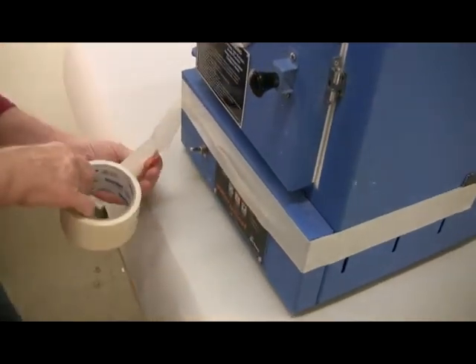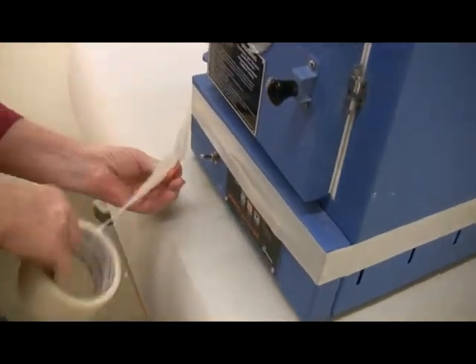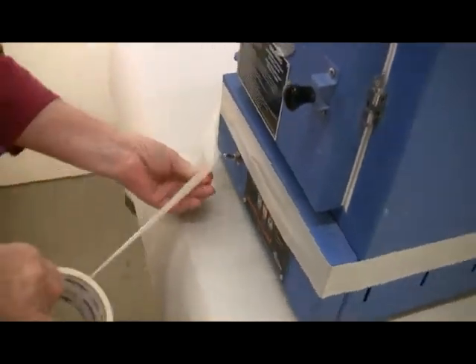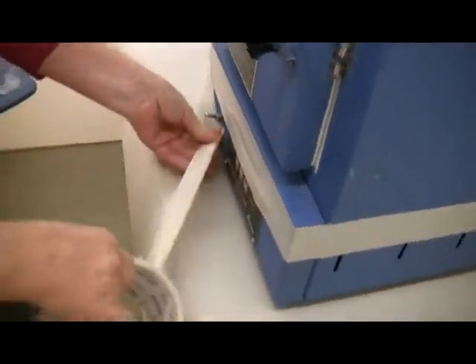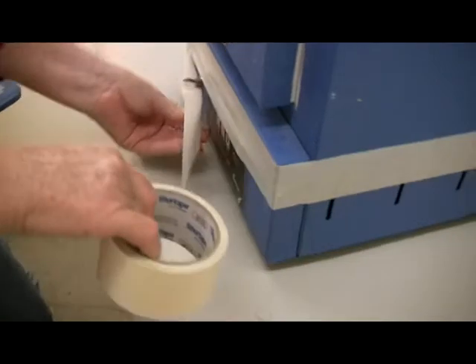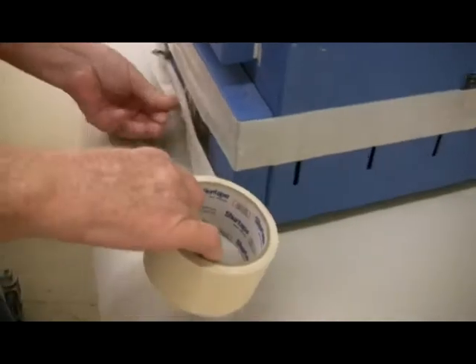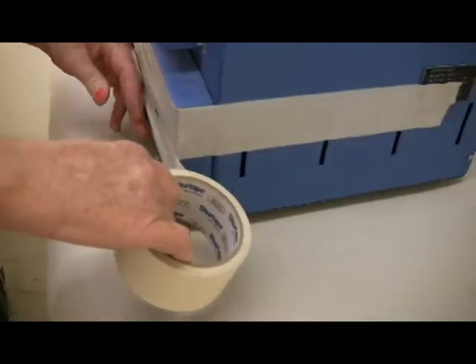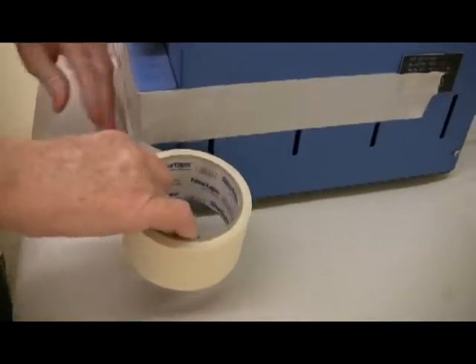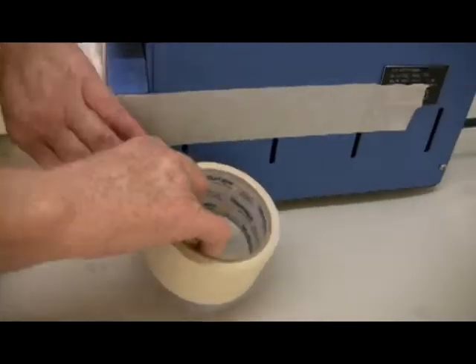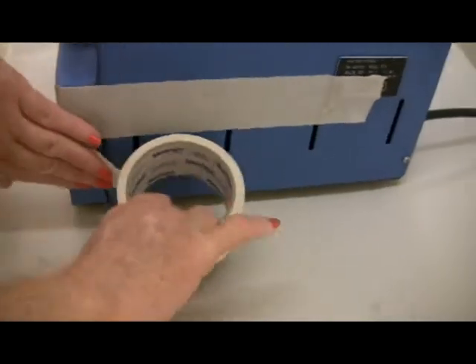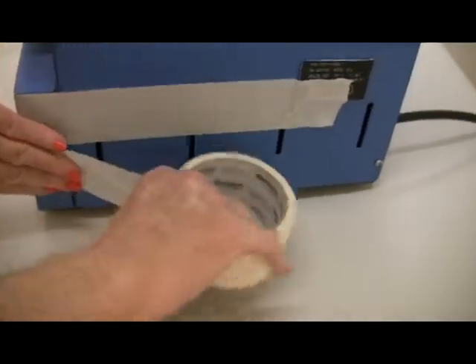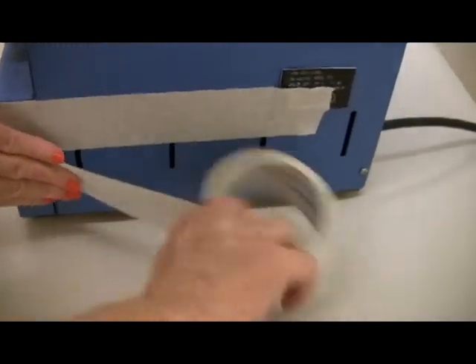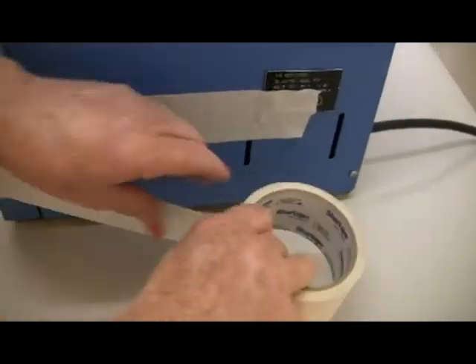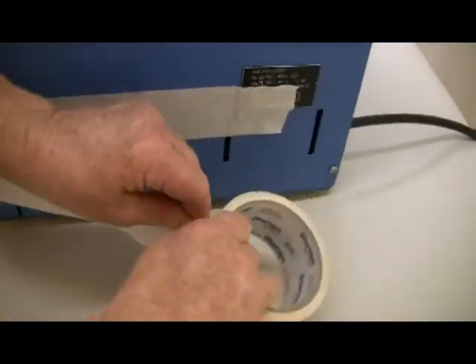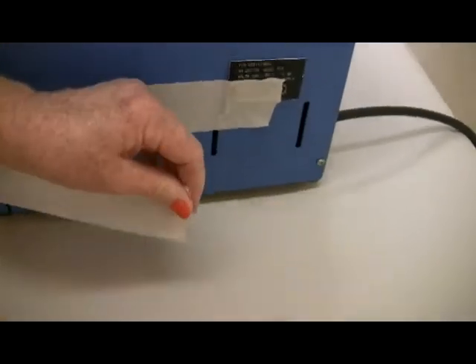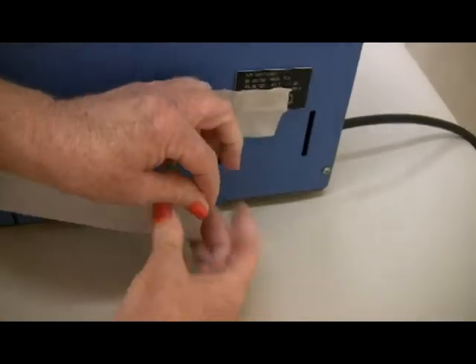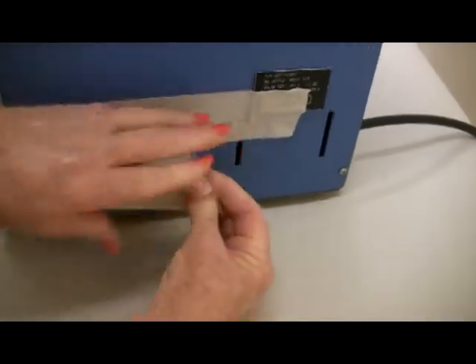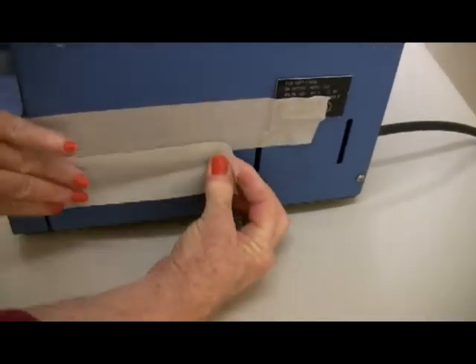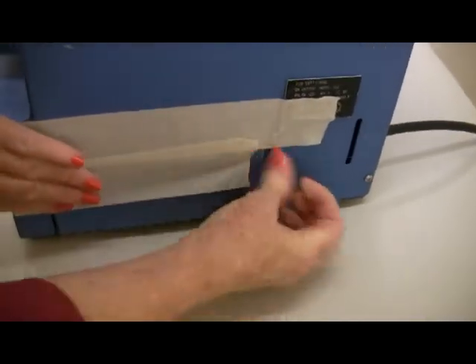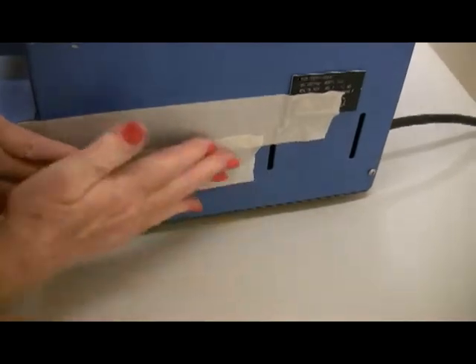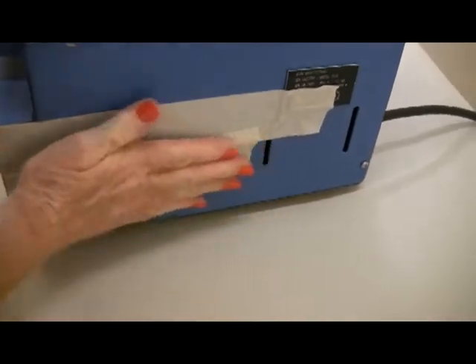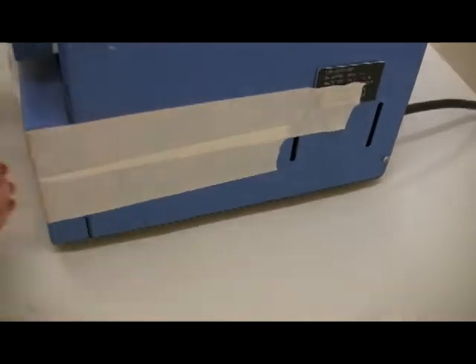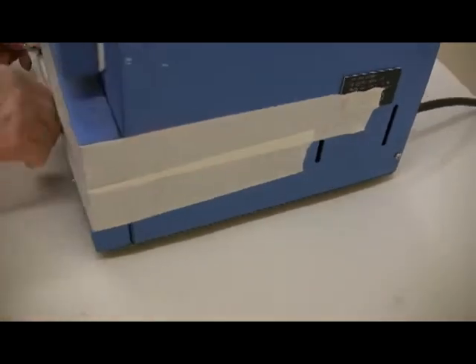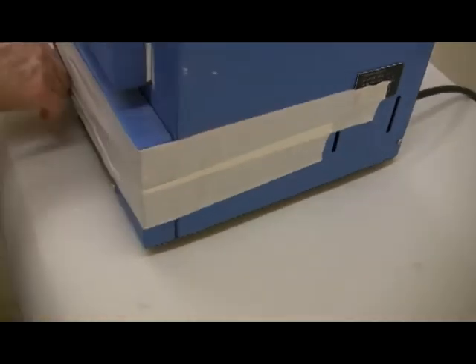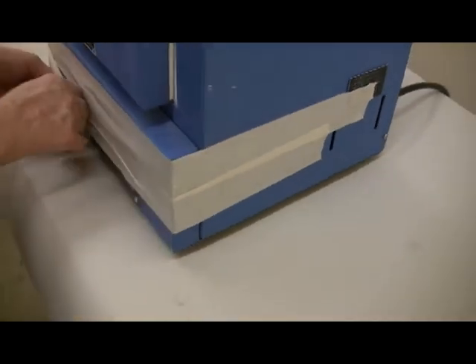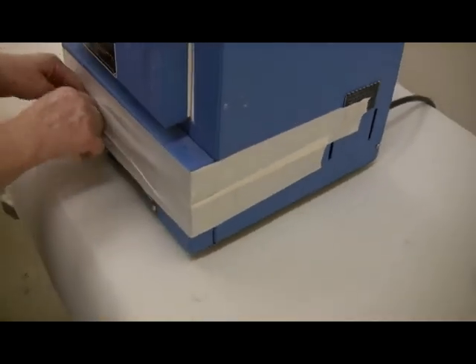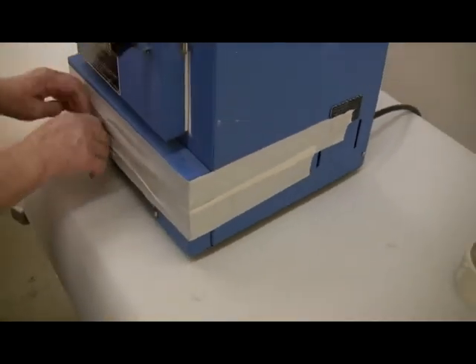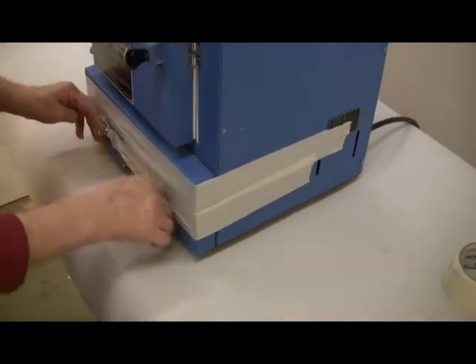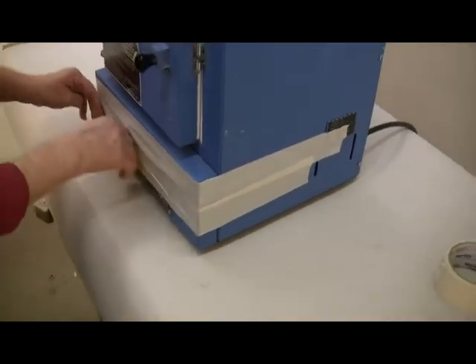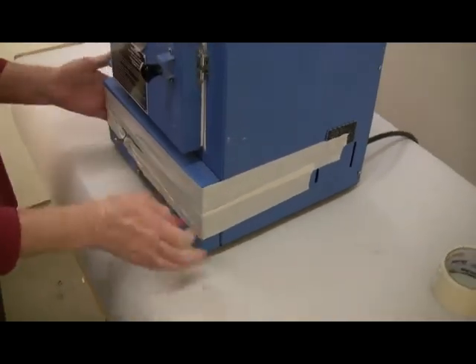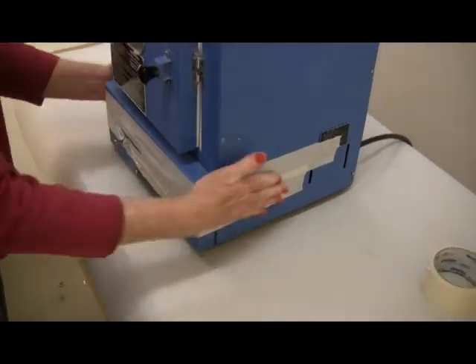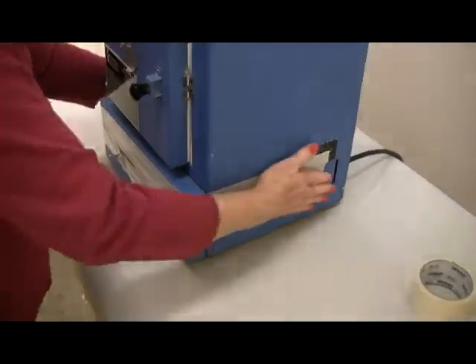Unplug the kiln. Tape the control panel to both sides of the kiln with masking tape. This is to prevent the control panel from sliding off the kiln after the bottom pan is removed.